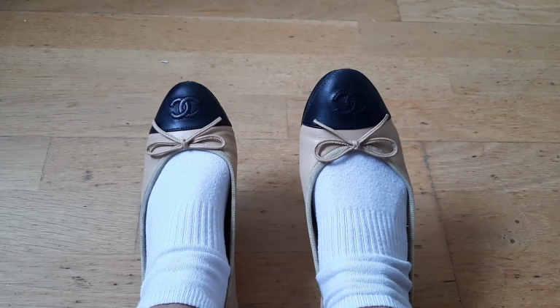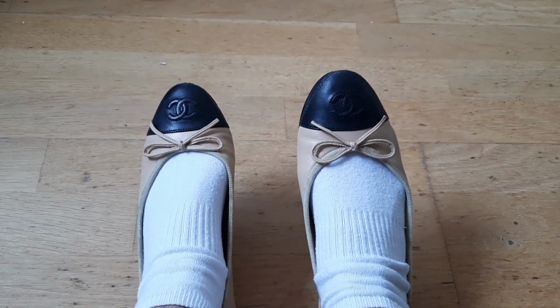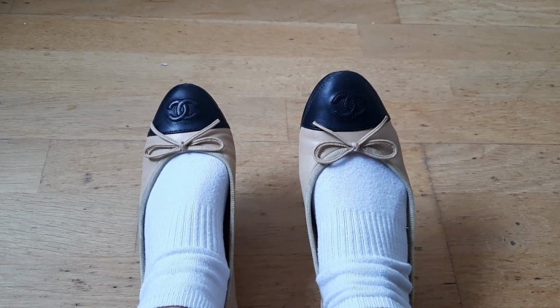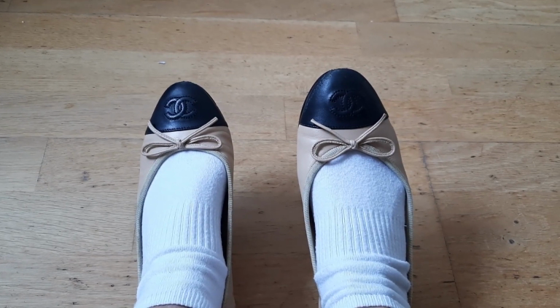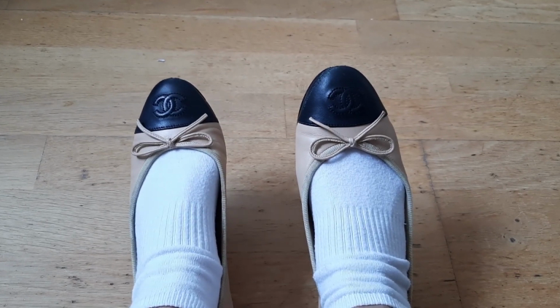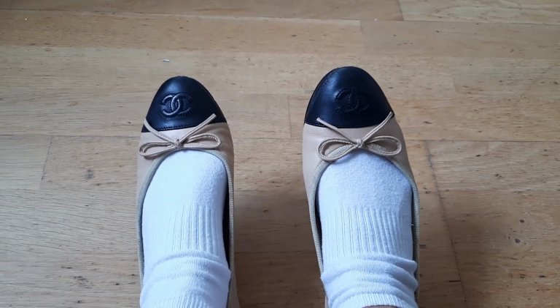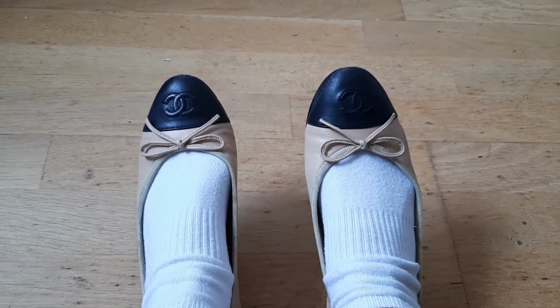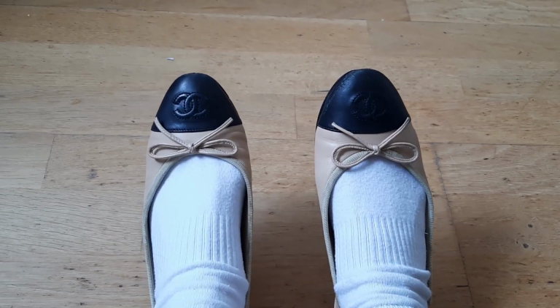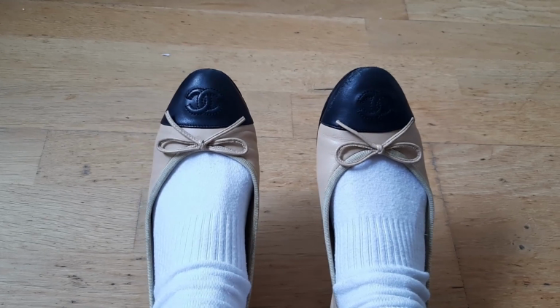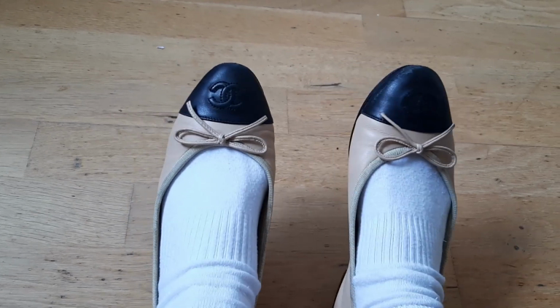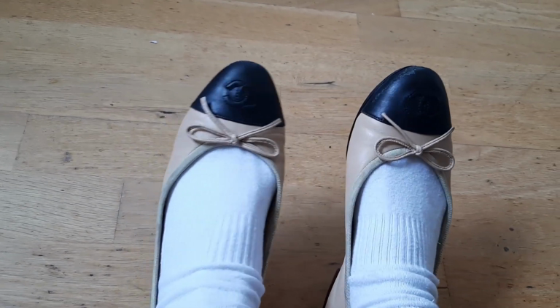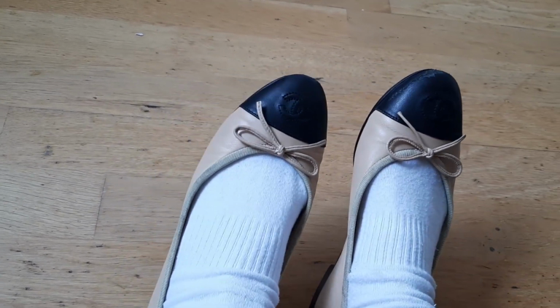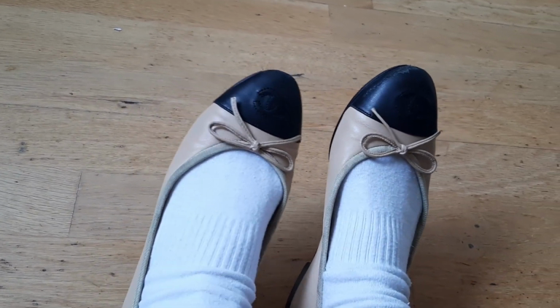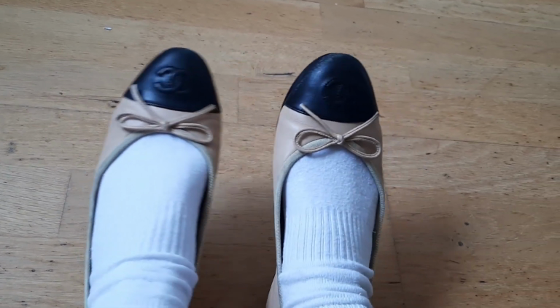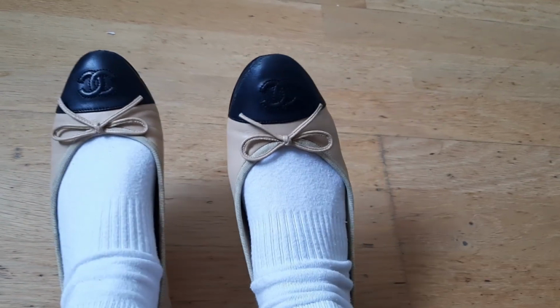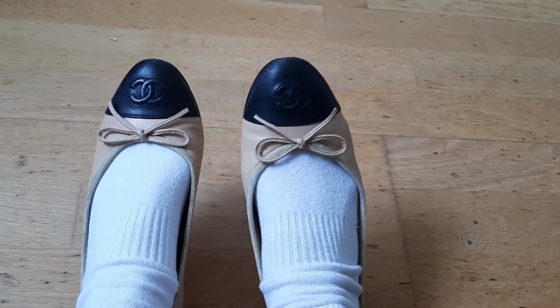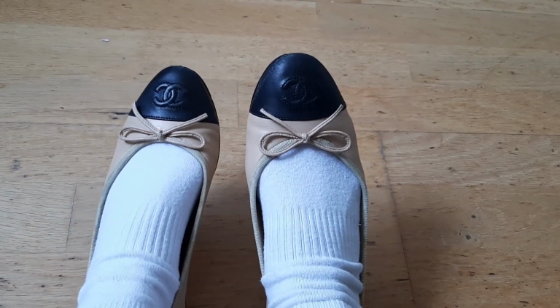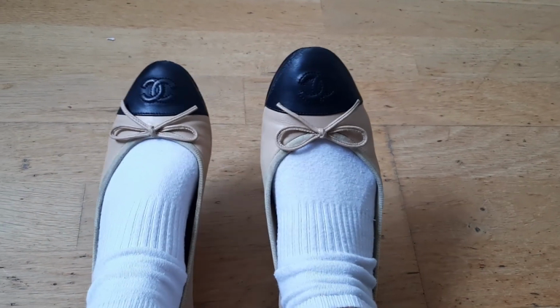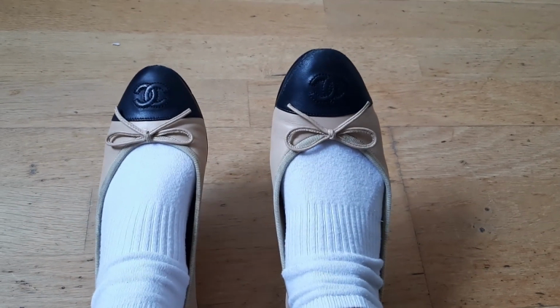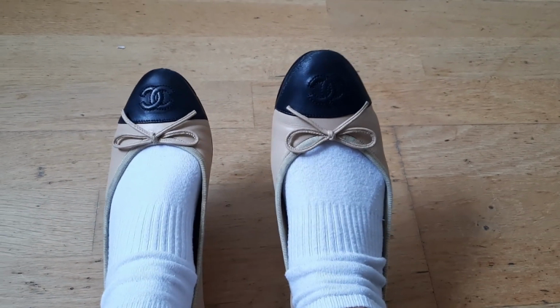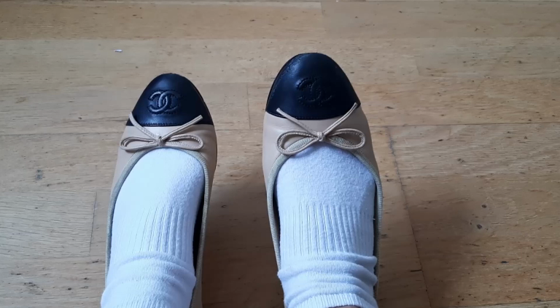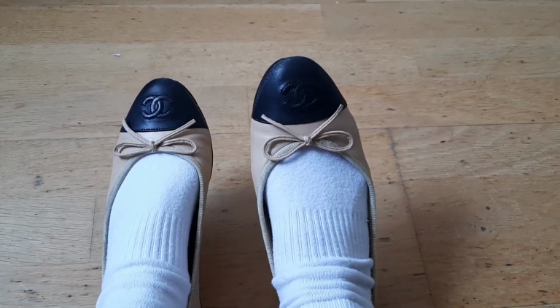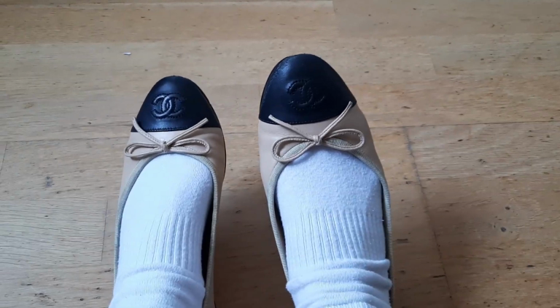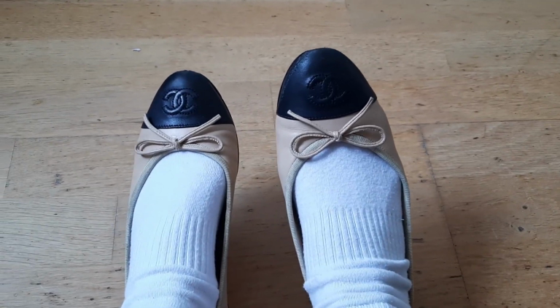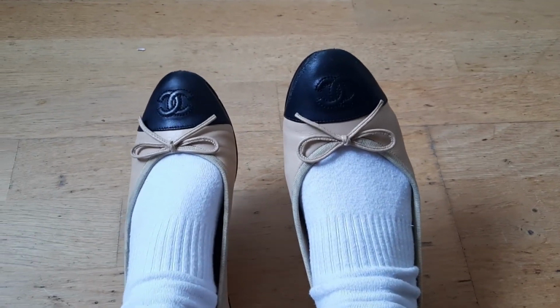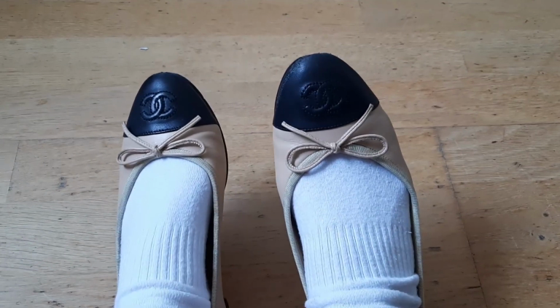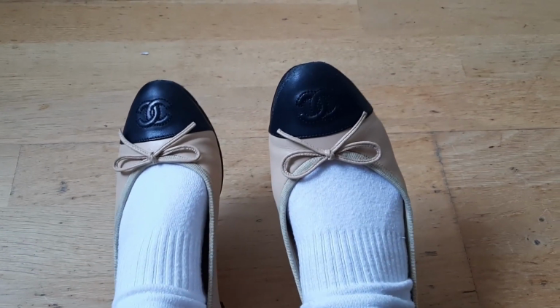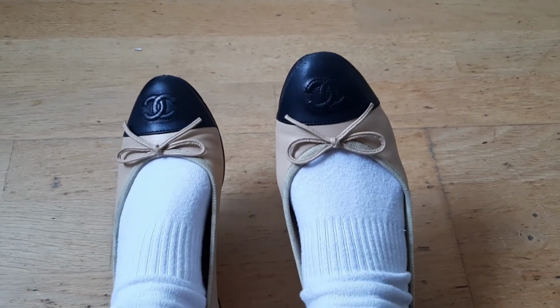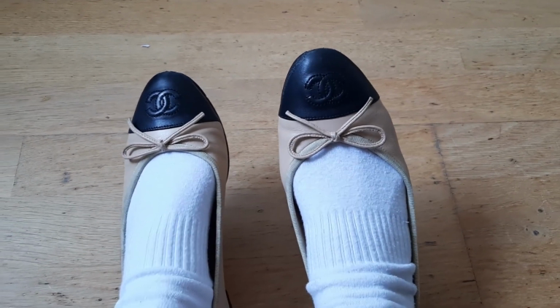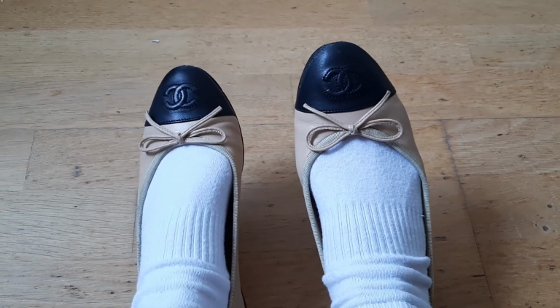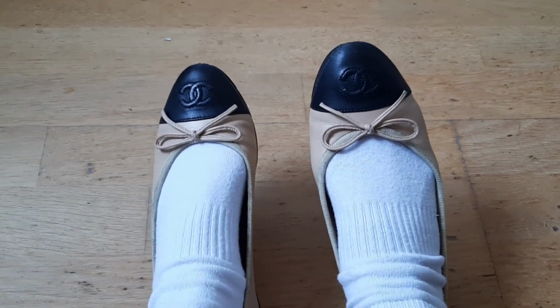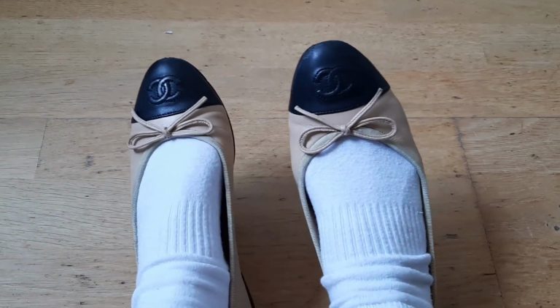Let me try the shoes on. When I put them on, the shoes don't look so bad — at least they don't look so dirty anymore because we can't see the insoles.